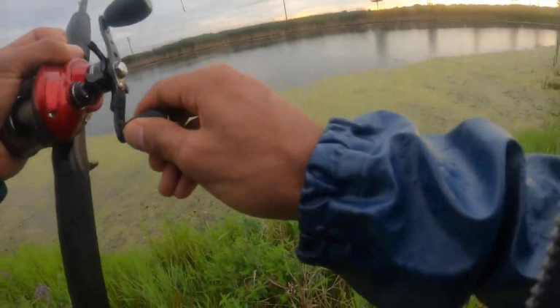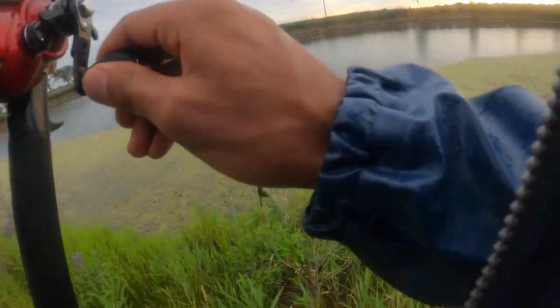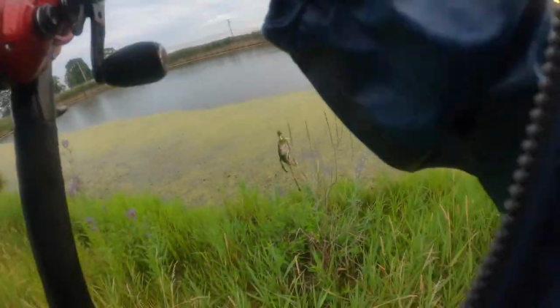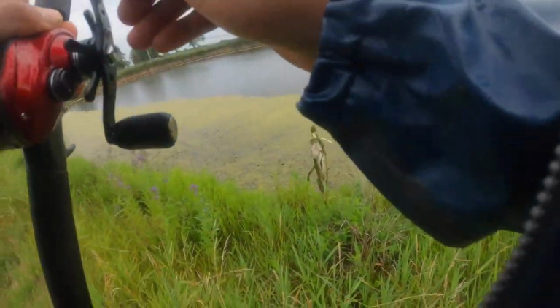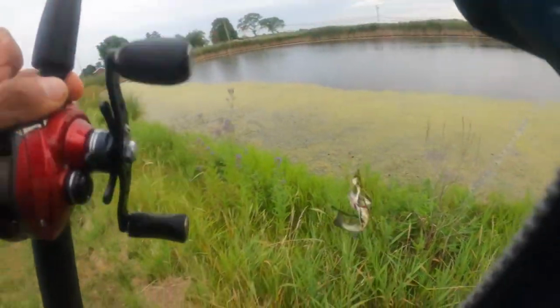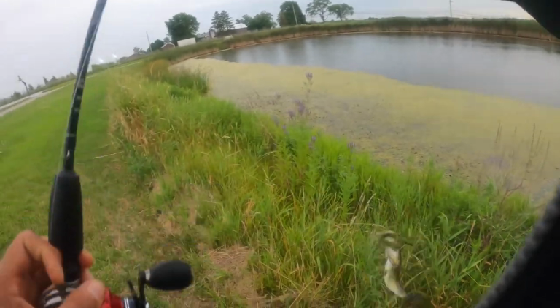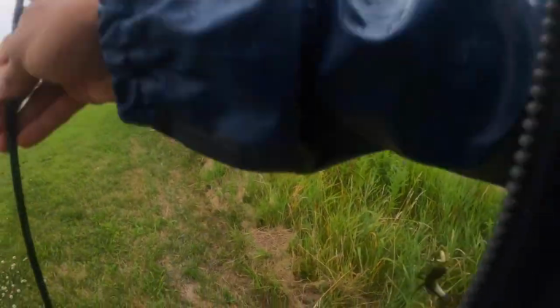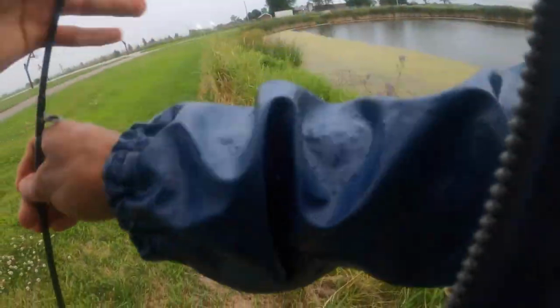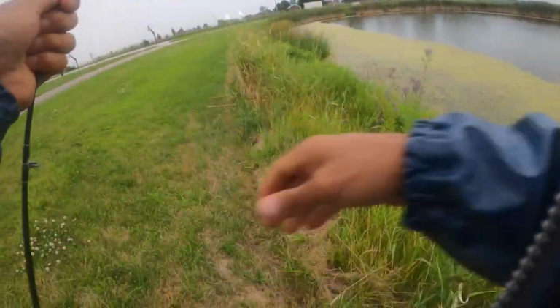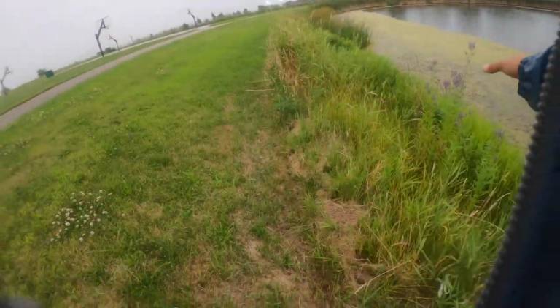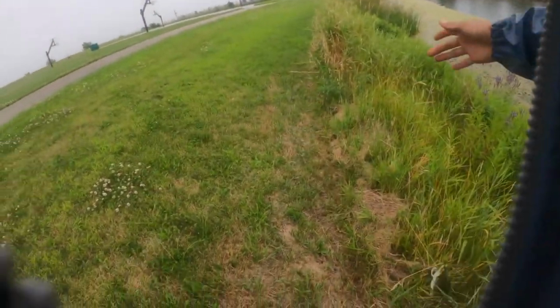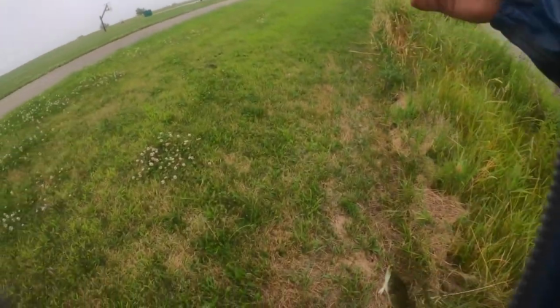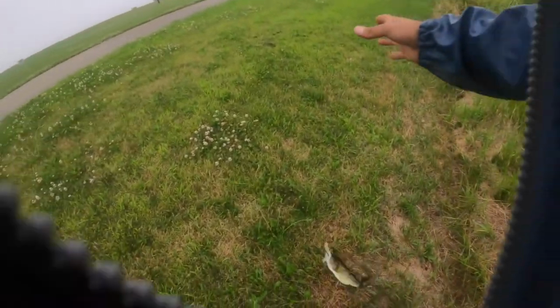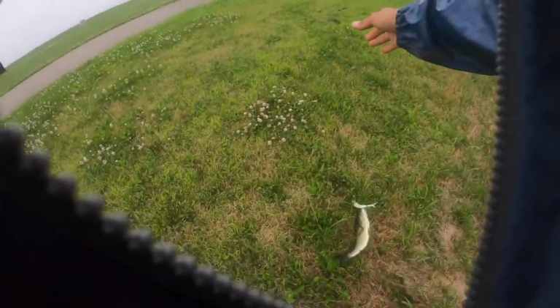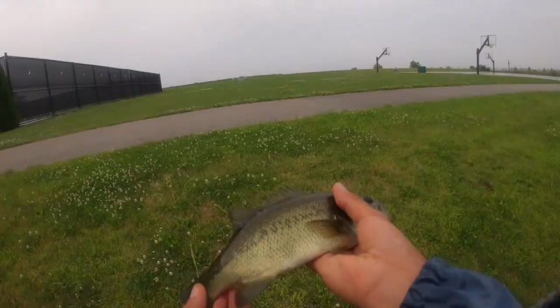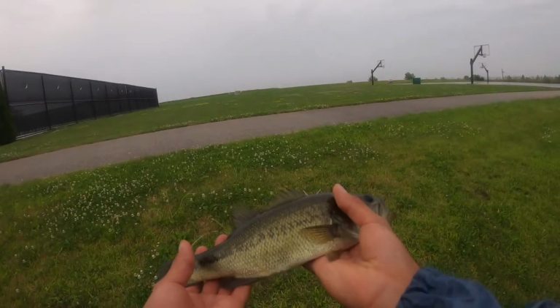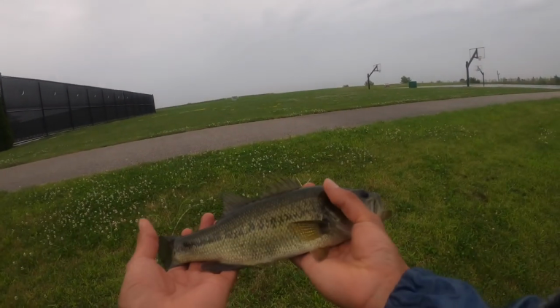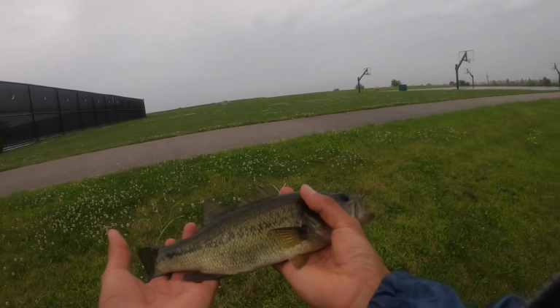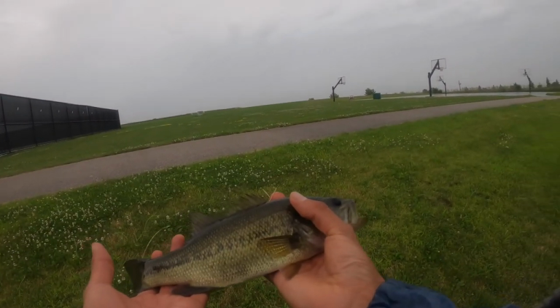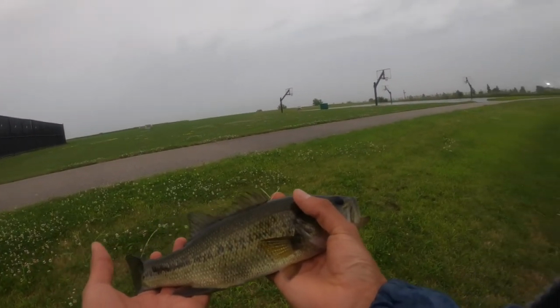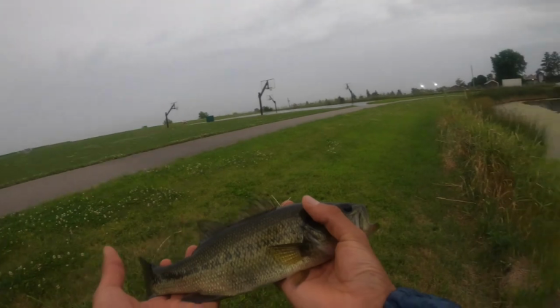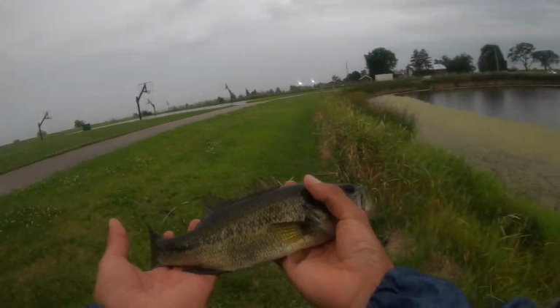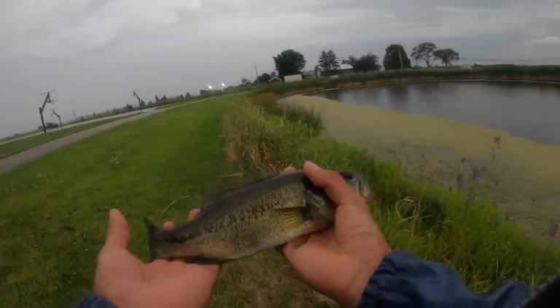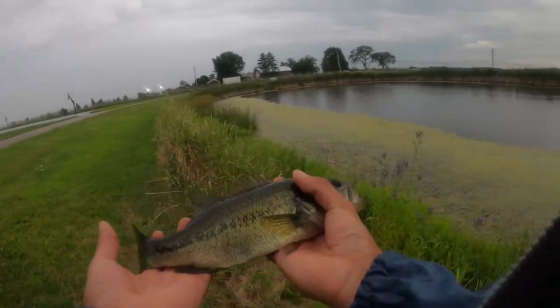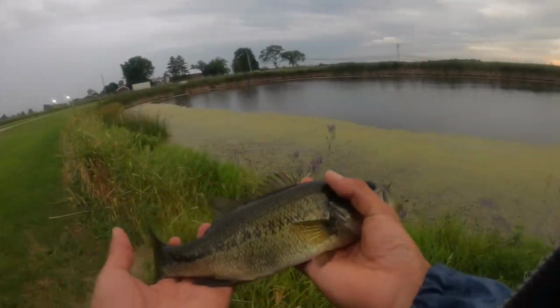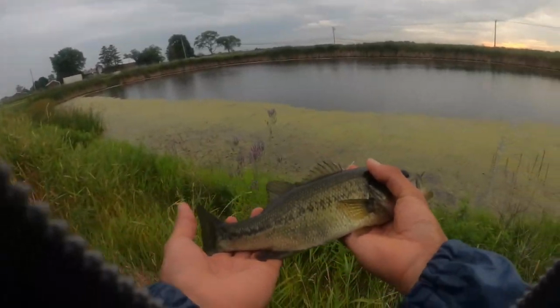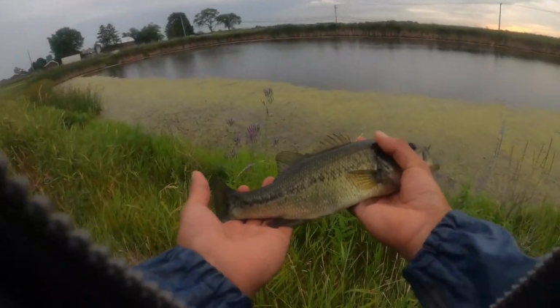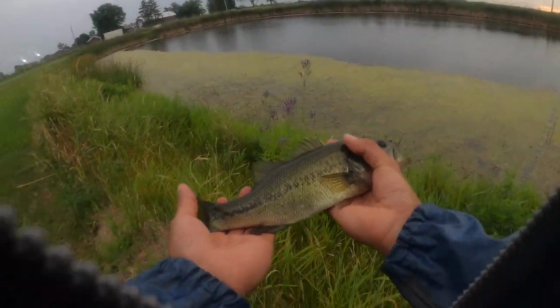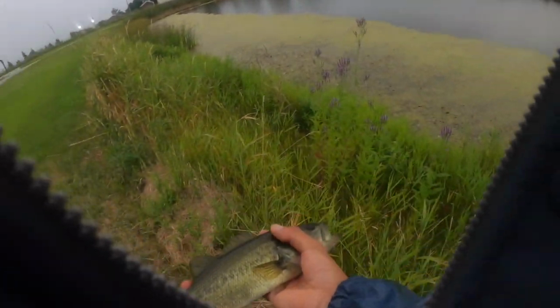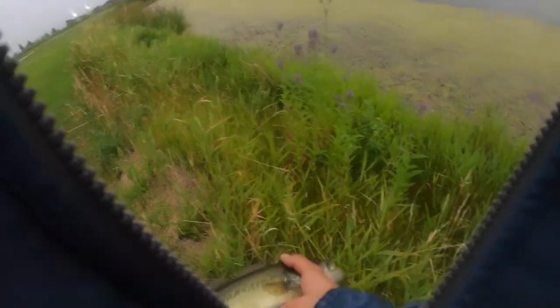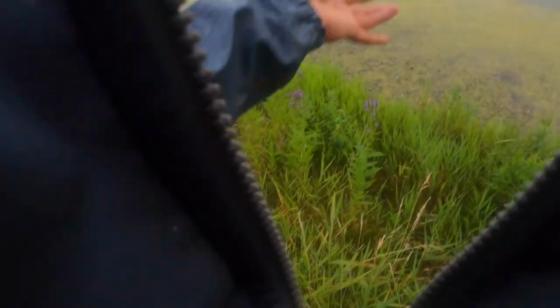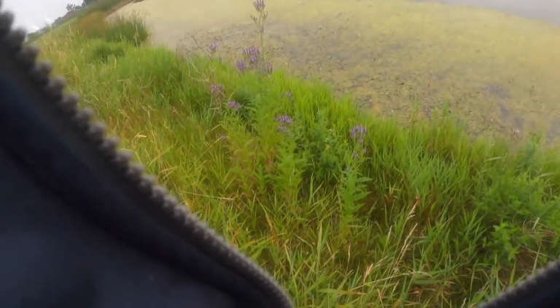Just right at the edge of the algae line — not anything special, but nonetheless a good catch. And he's going back in the water.